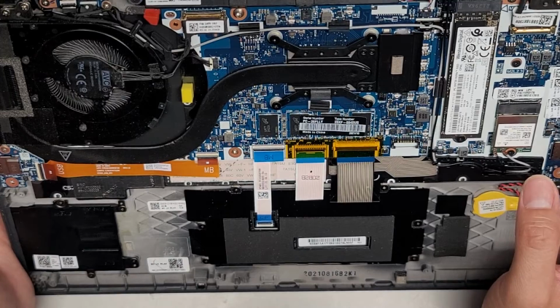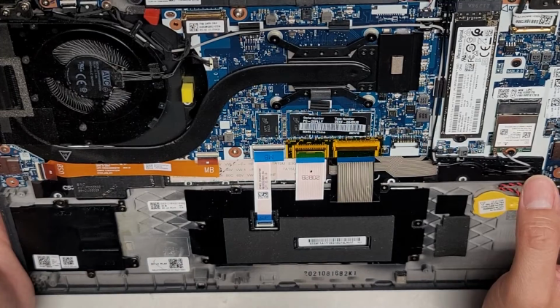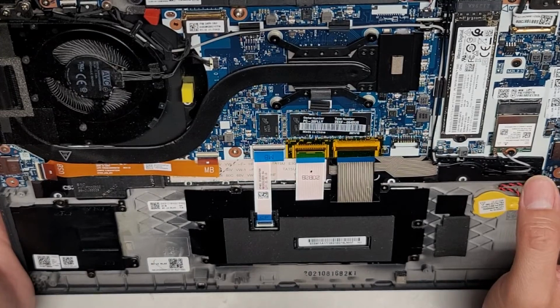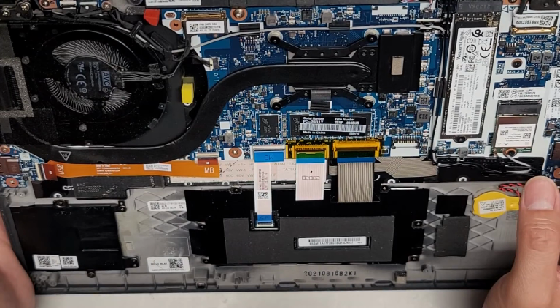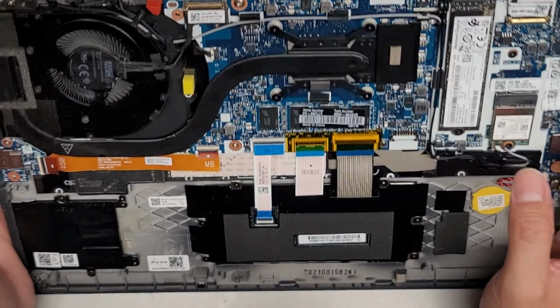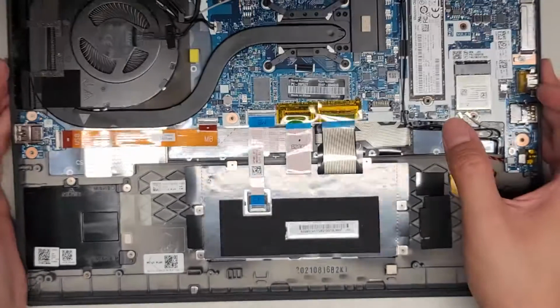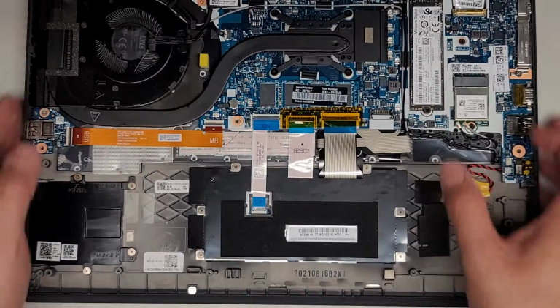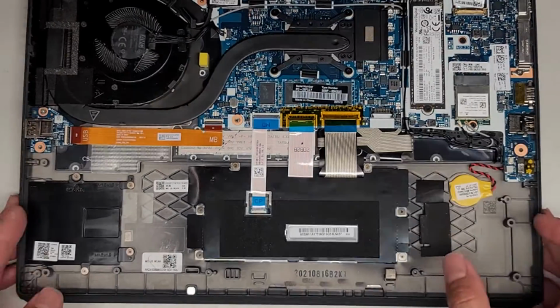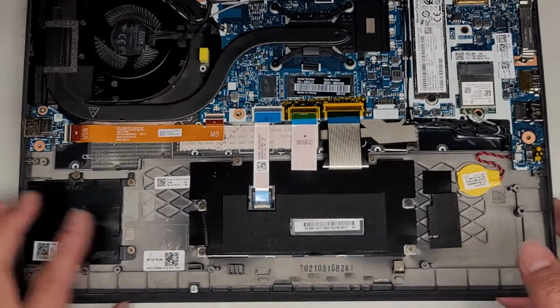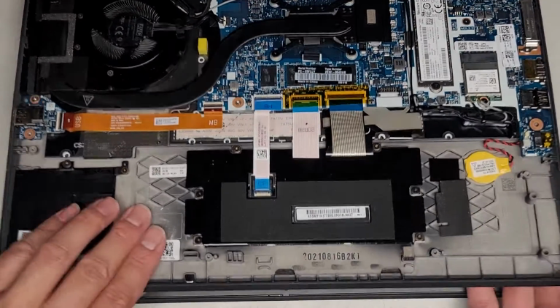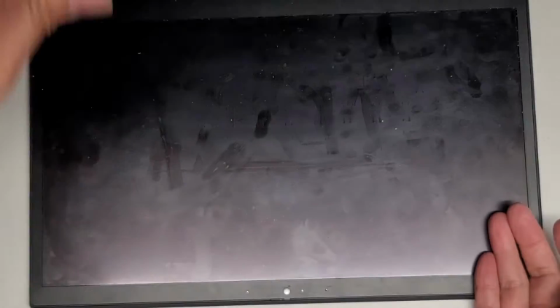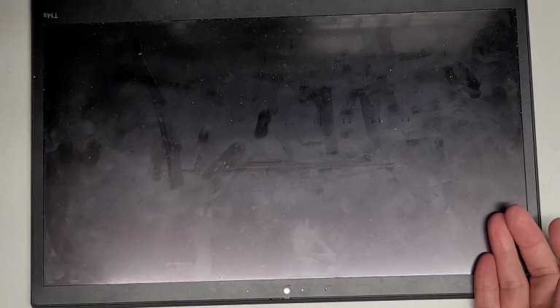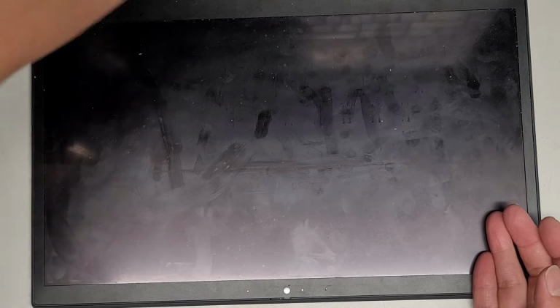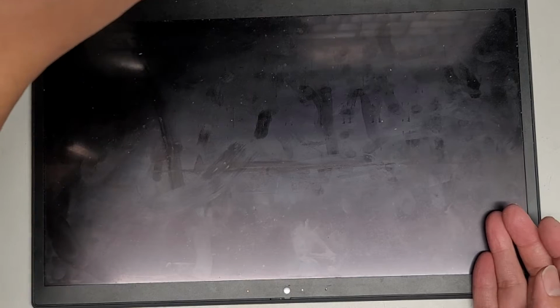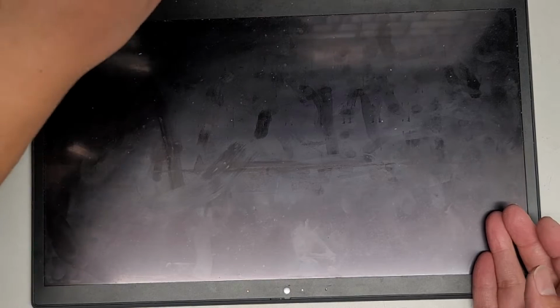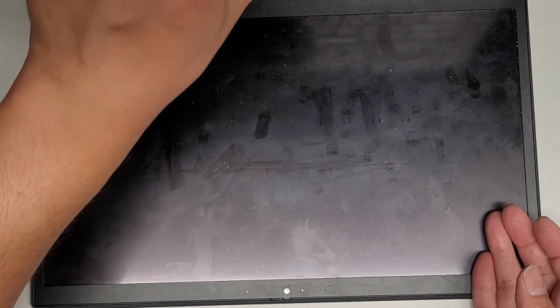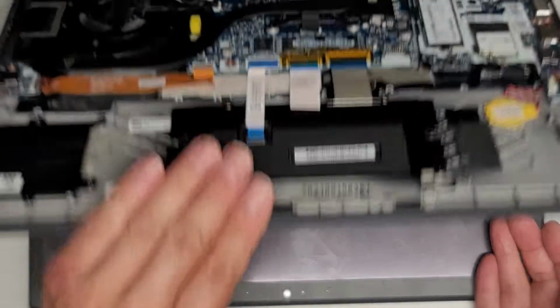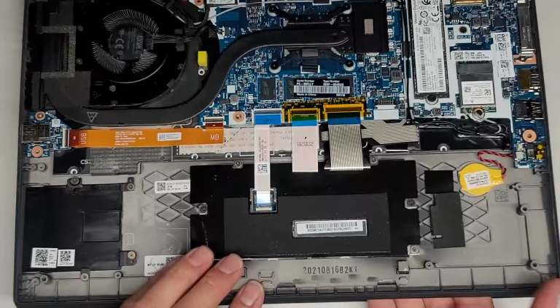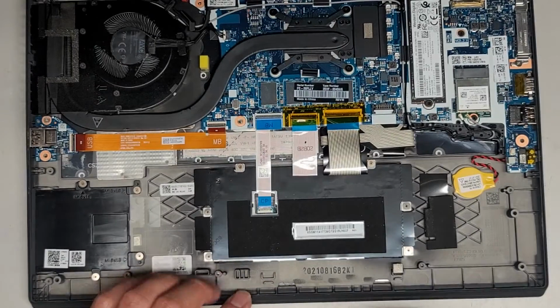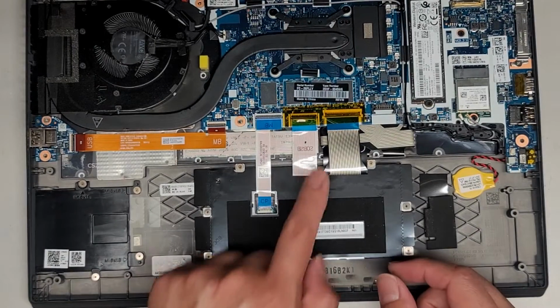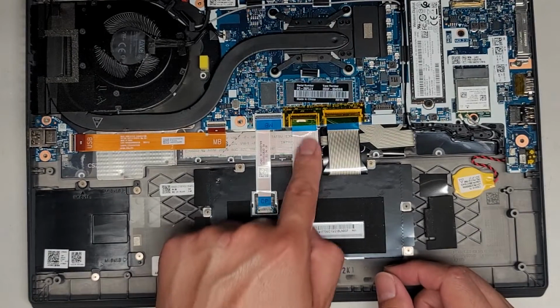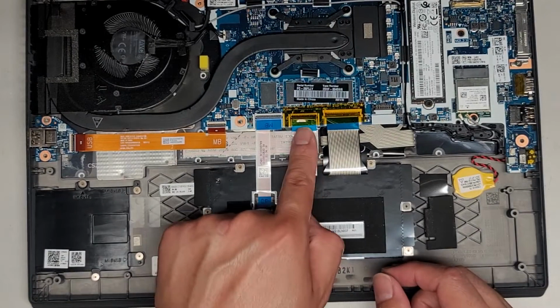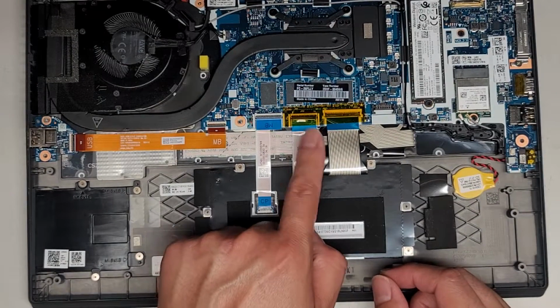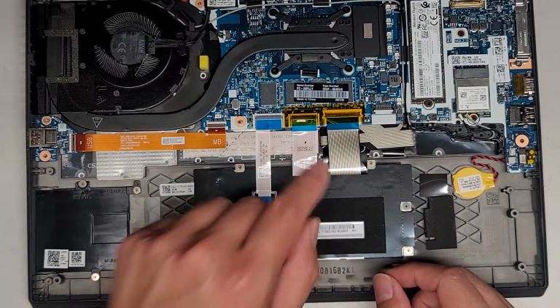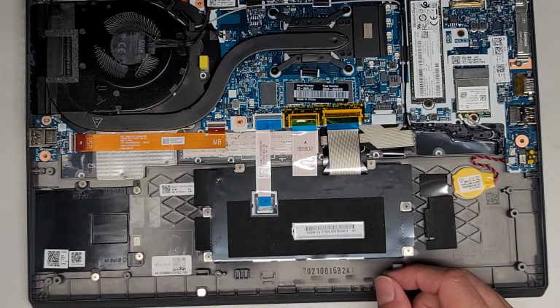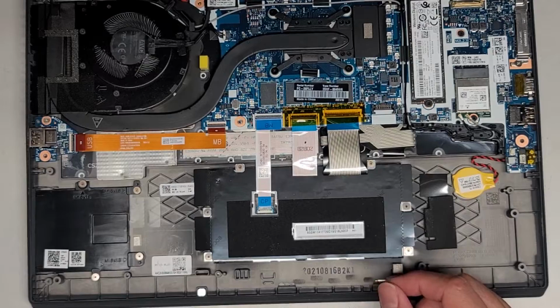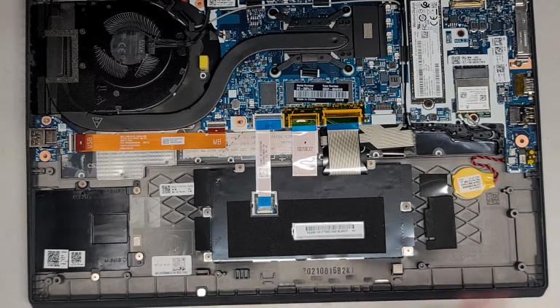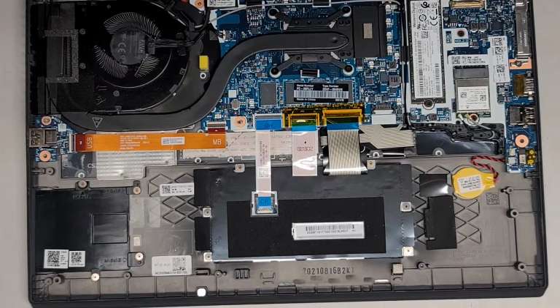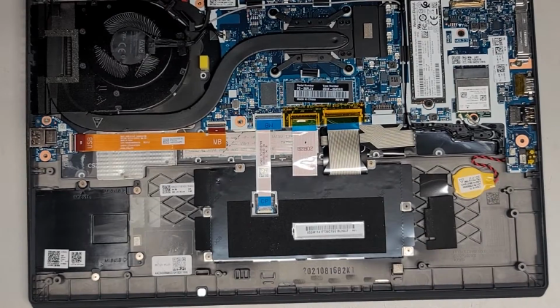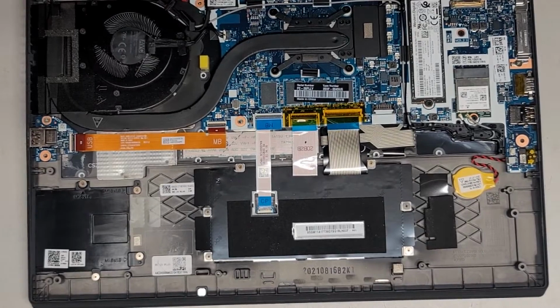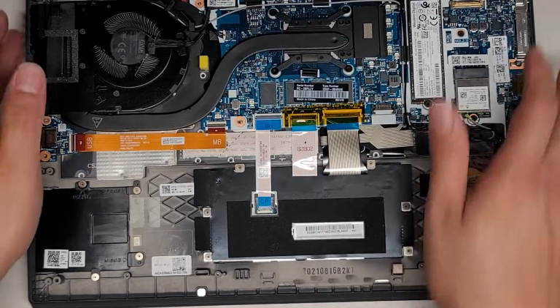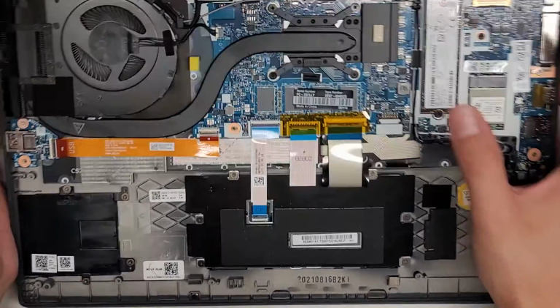JTP2, JCP1 — clickpad? Touchpad? I'm guessing this is for the buttons, I'm not sure. But anyways, we're not going to mess around with that.